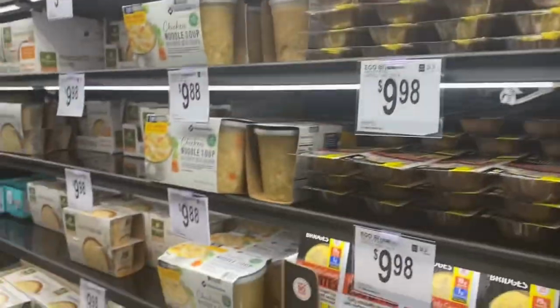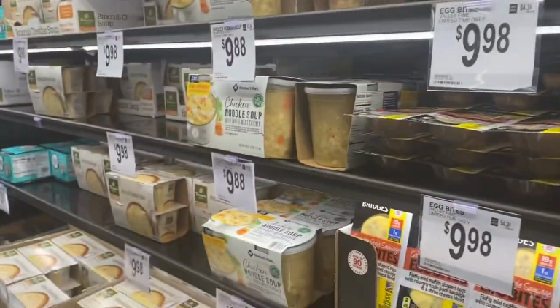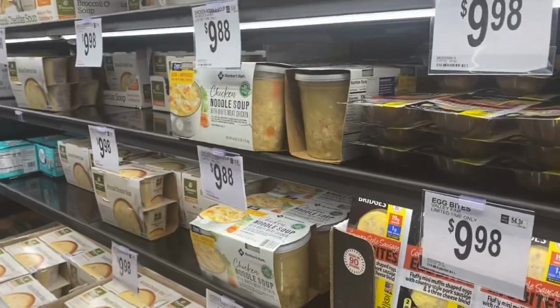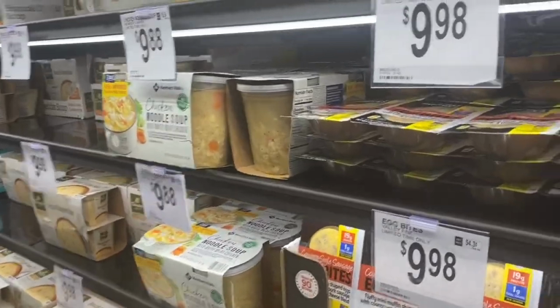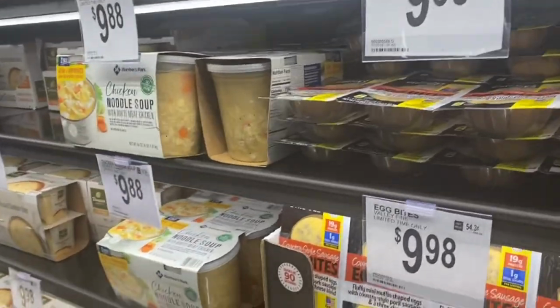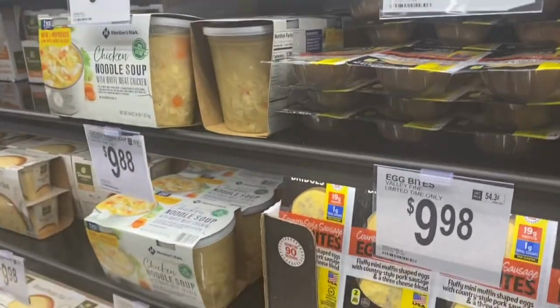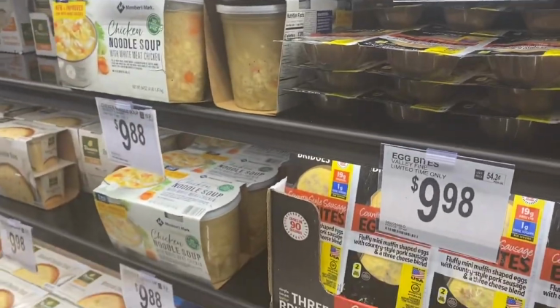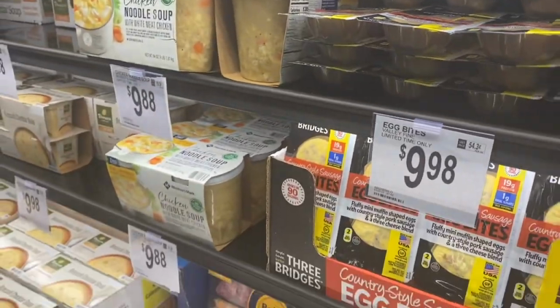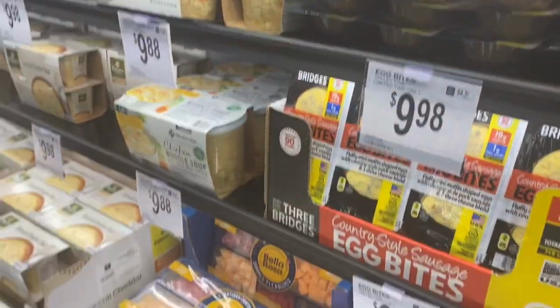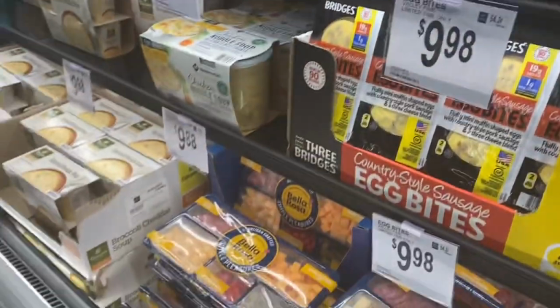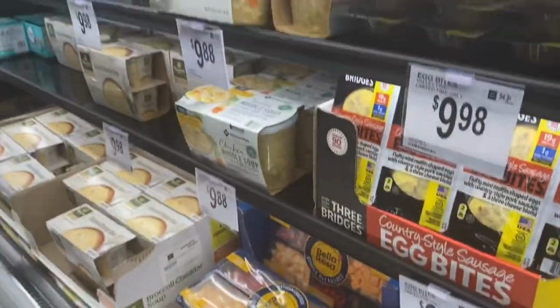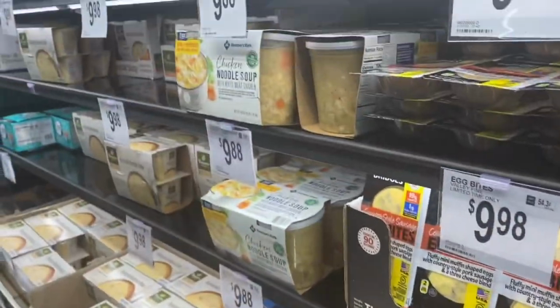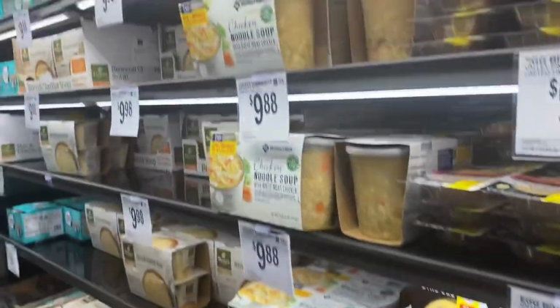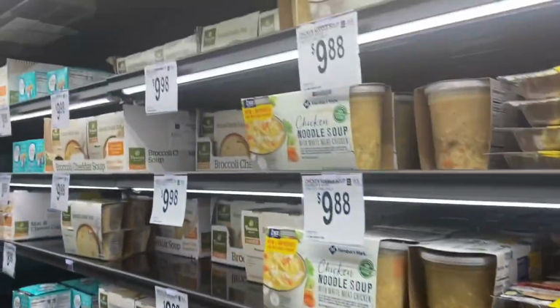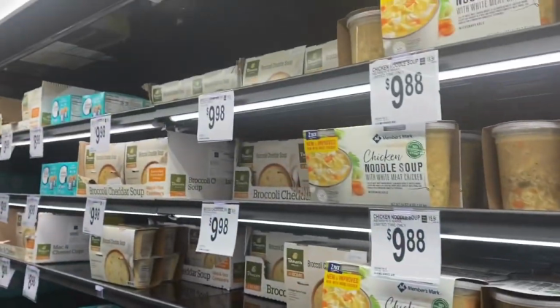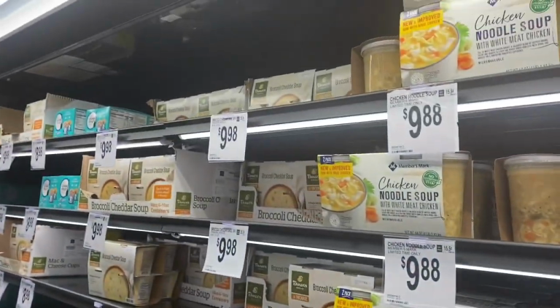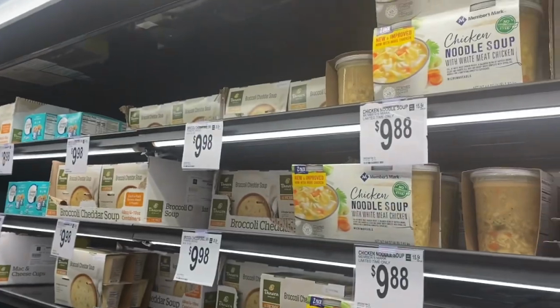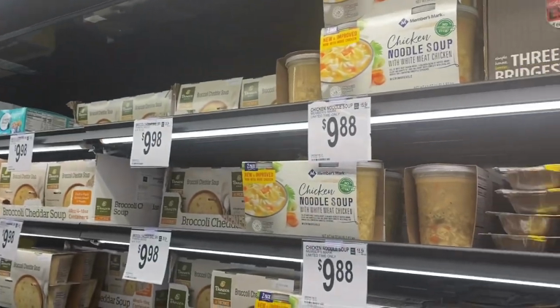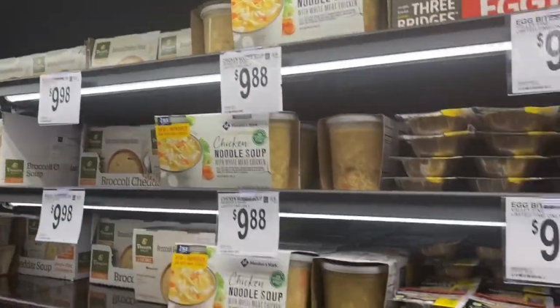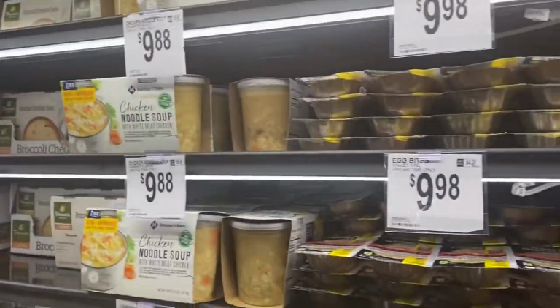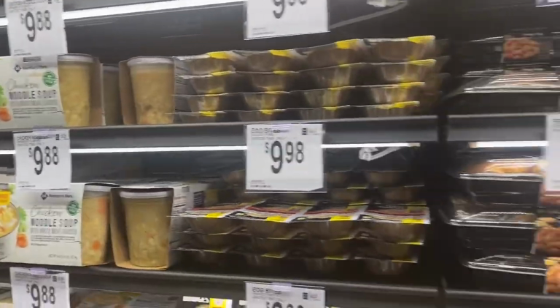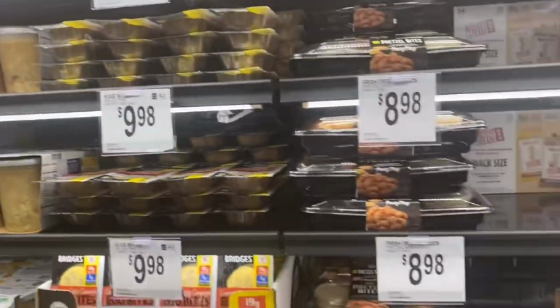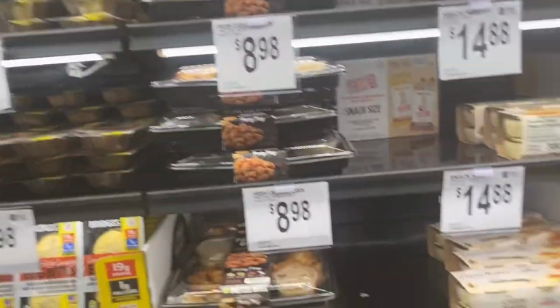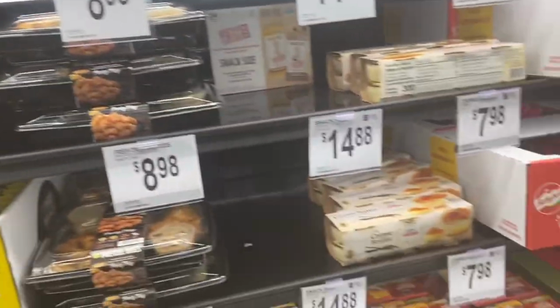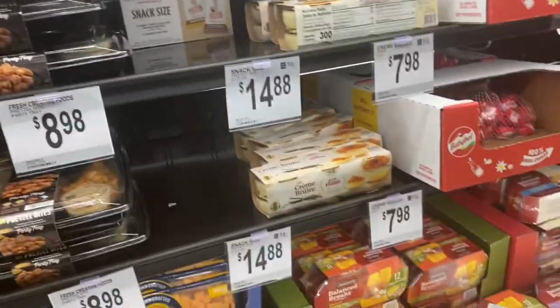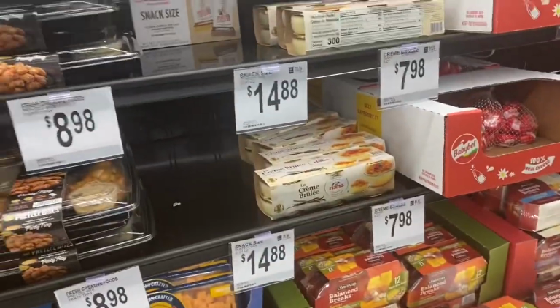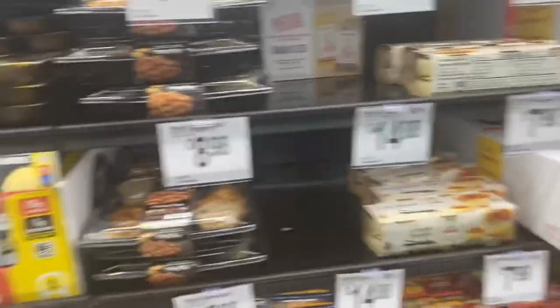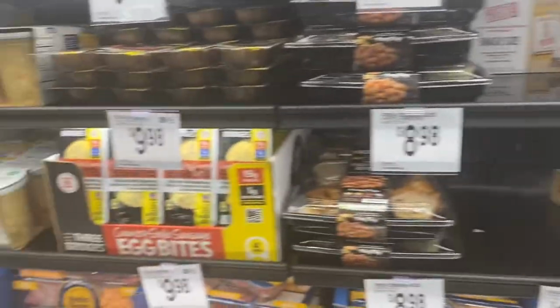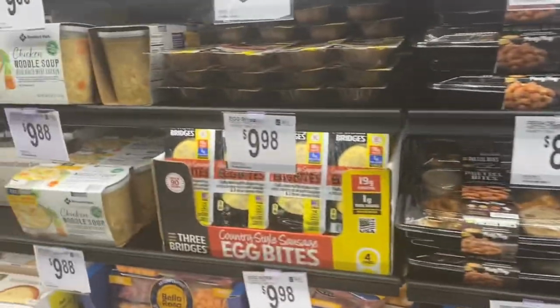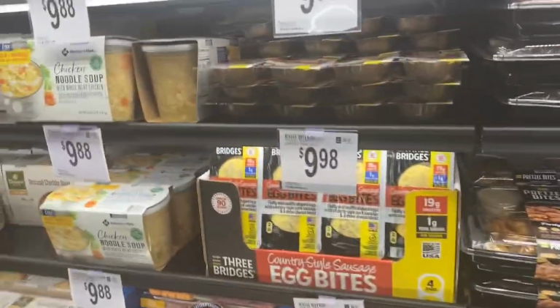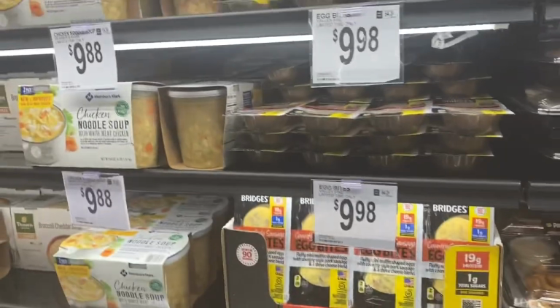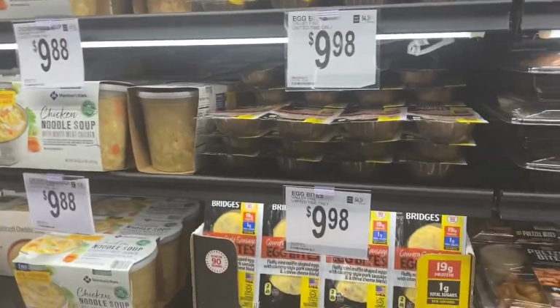Egg bites. What is with all the eggs? I'm sorry, but I grew up in an era when you did not eat eggs because they were going to kill you from cholesterol. You'd have like one egg a week. Now people are eating eggs morning, noon, and night.